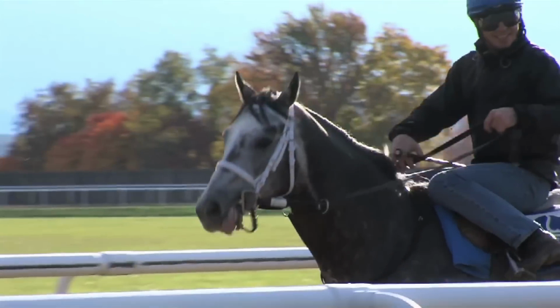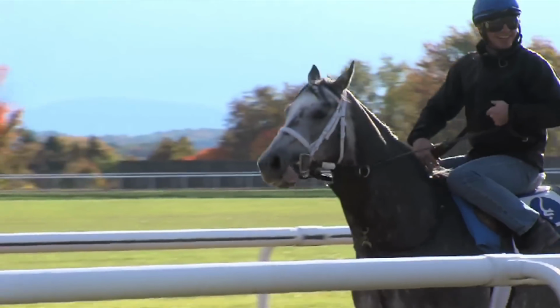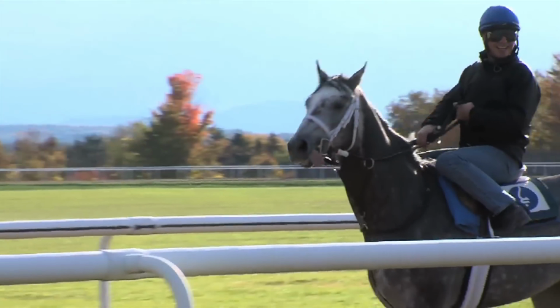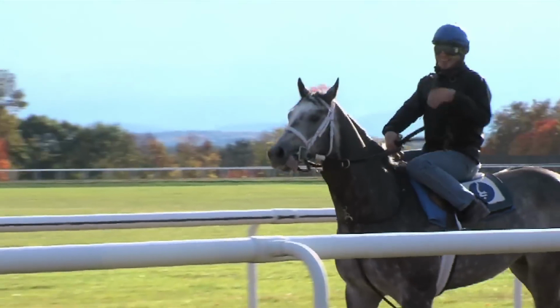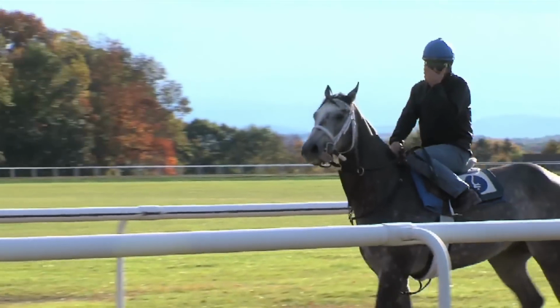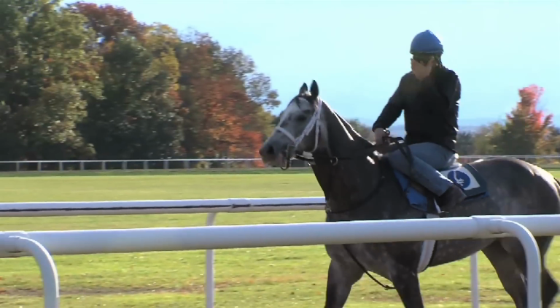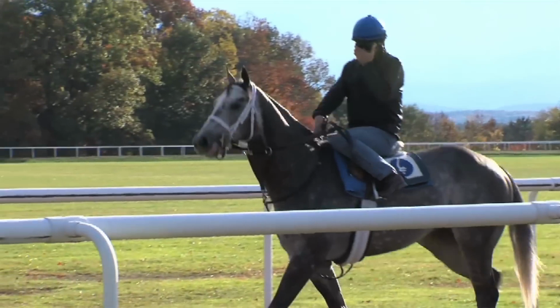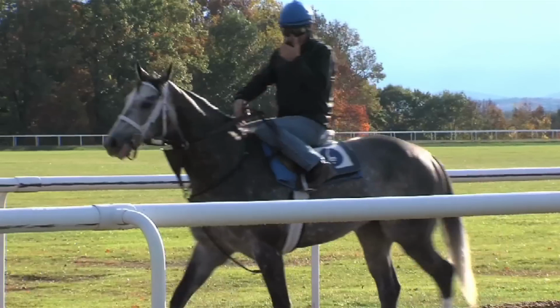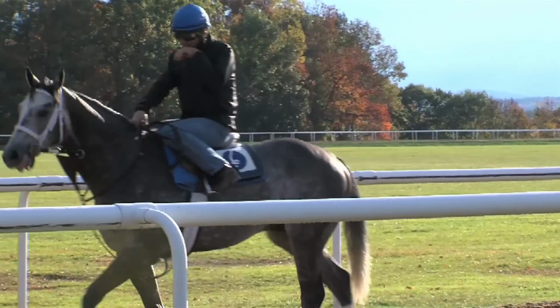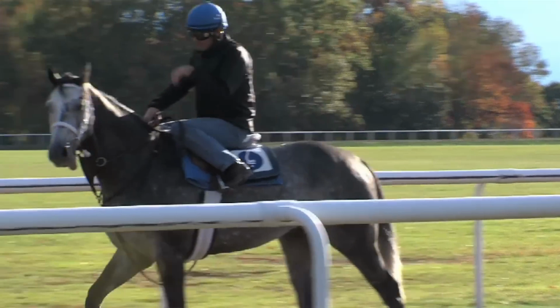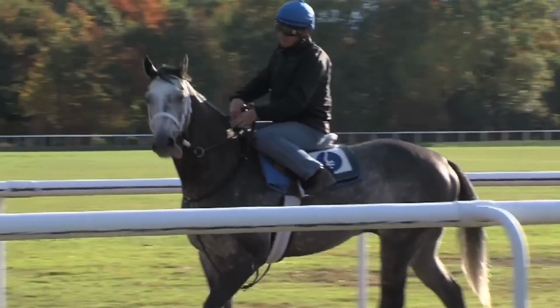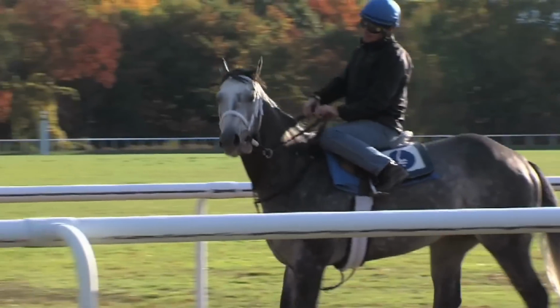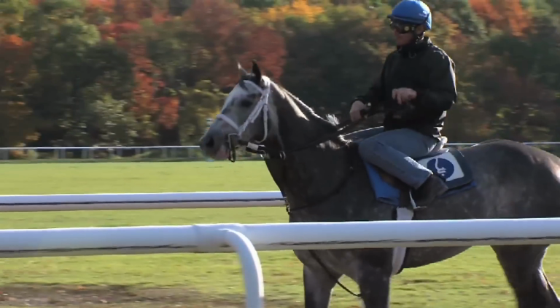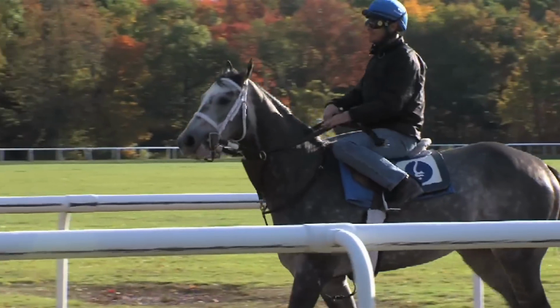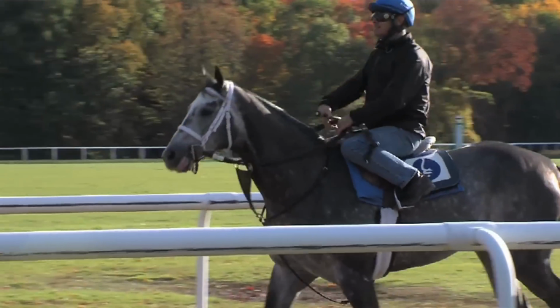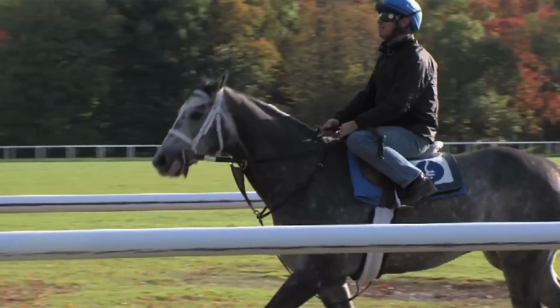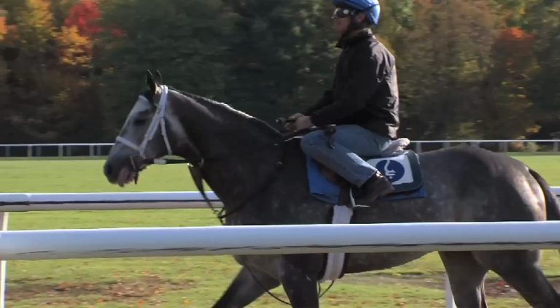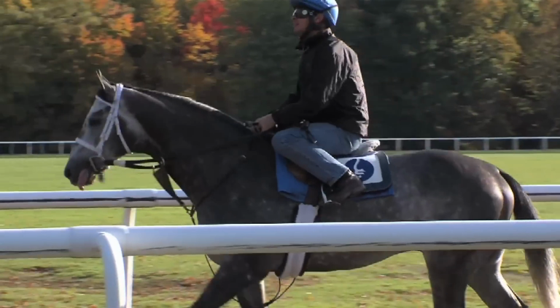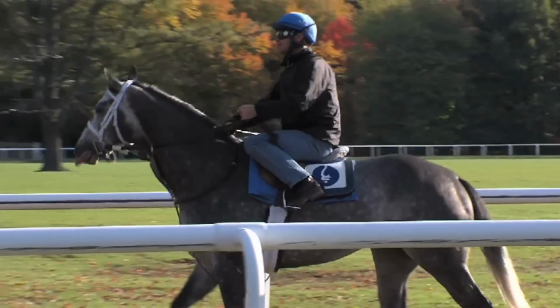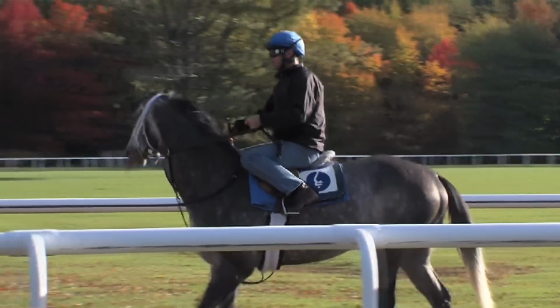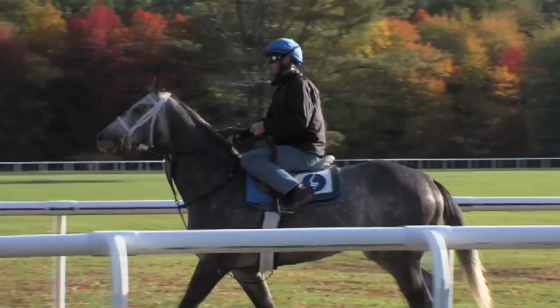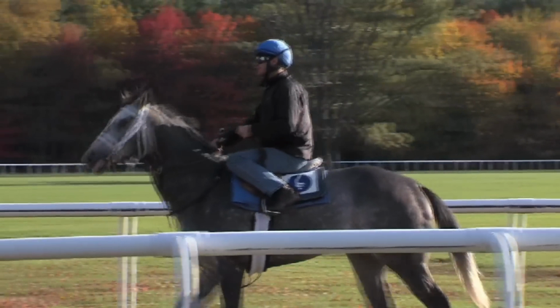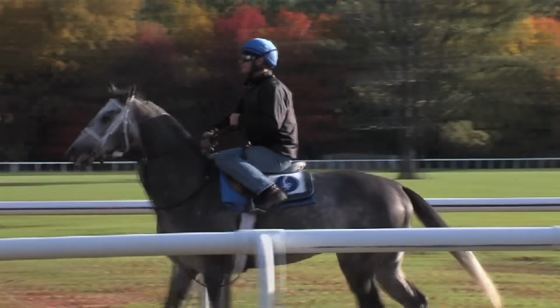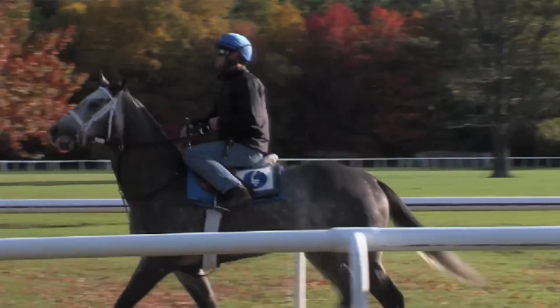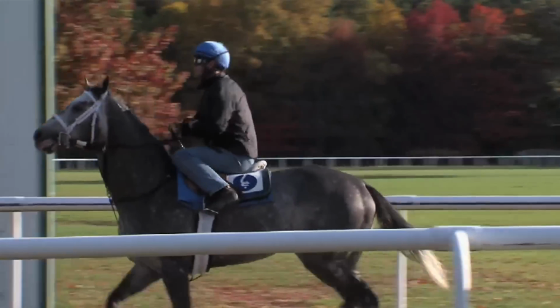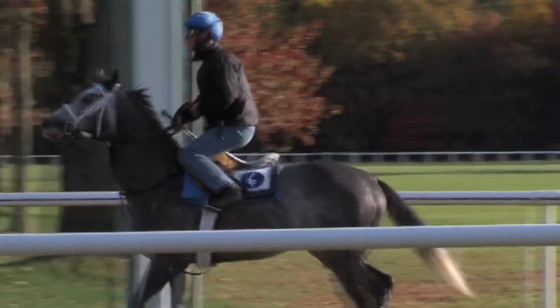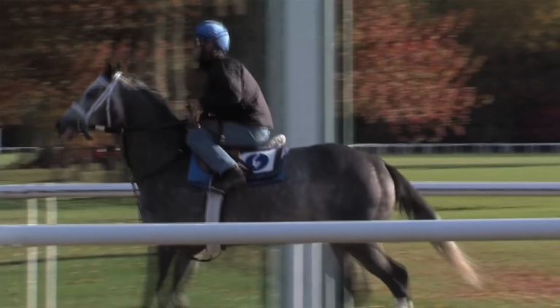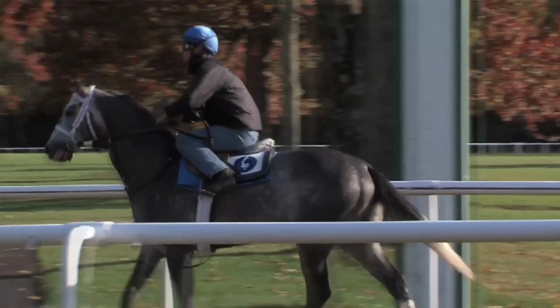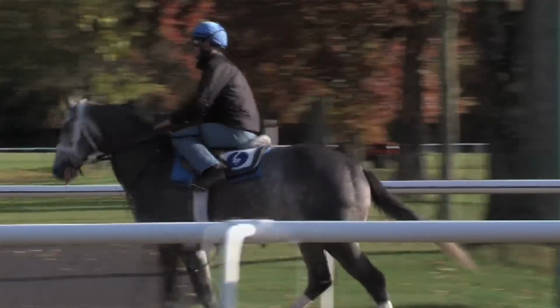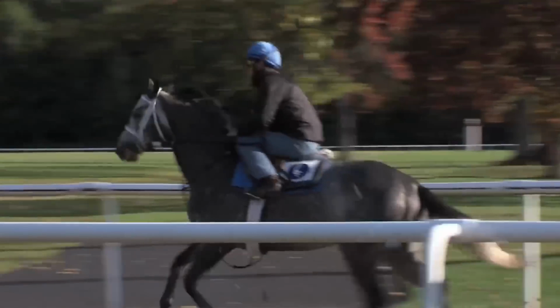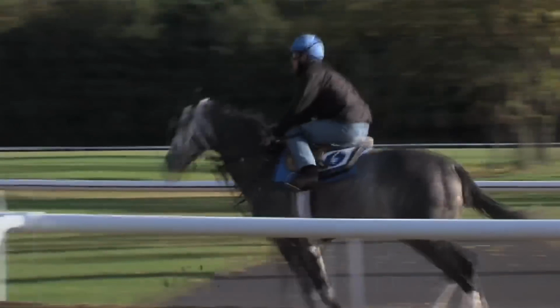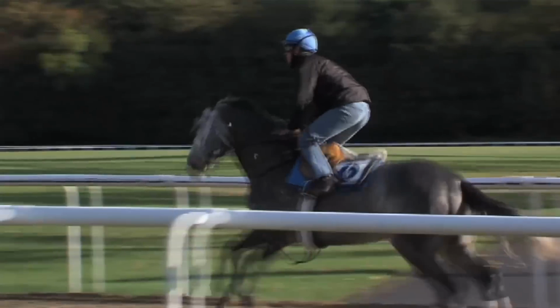Frosted seemed pretty happy this morning — a nice five-furlong work here at Green Tree. He worked very well. He went pretty fast, 59 flat, up in 12, and he's been doing very well. It seems like the more we do with him, the better he does.